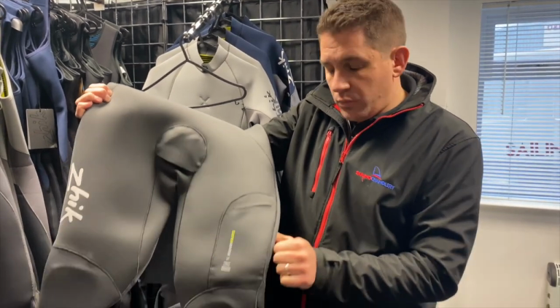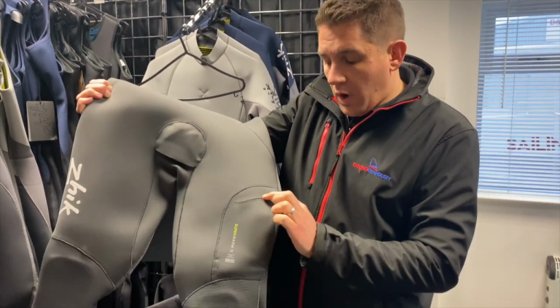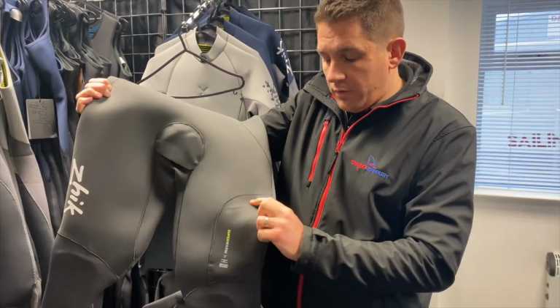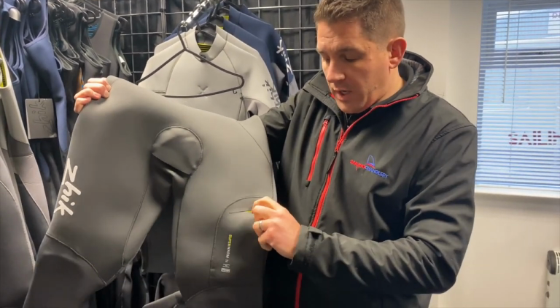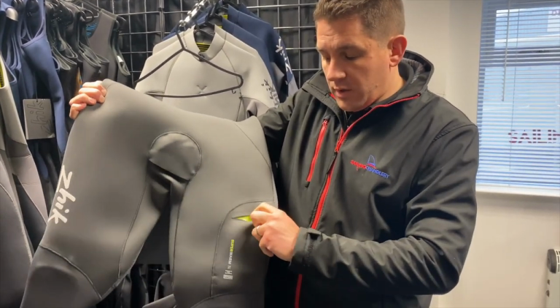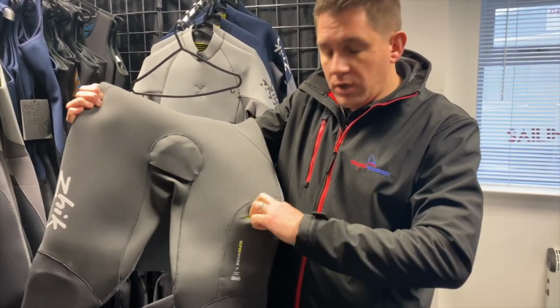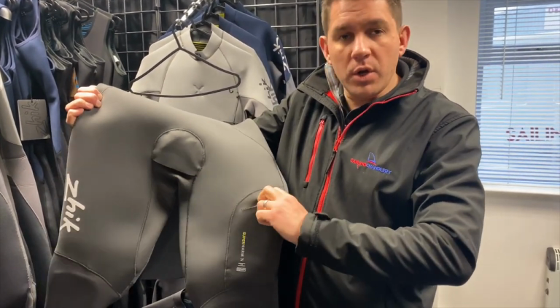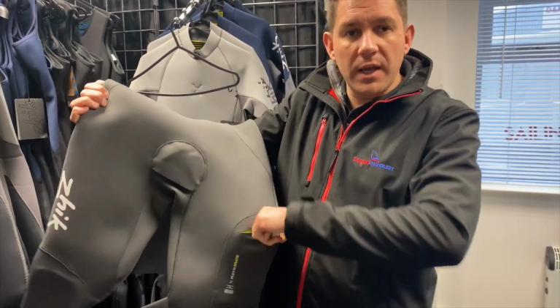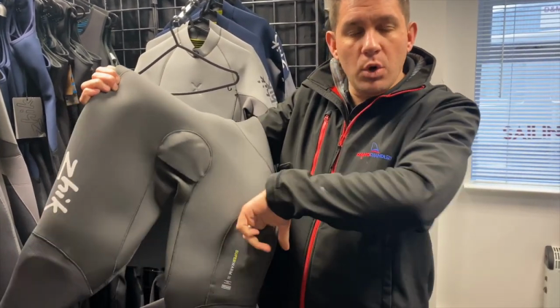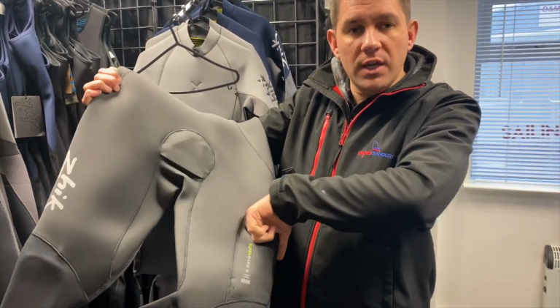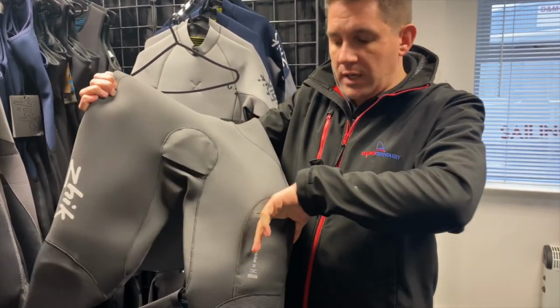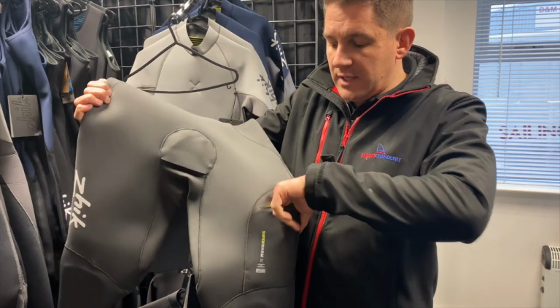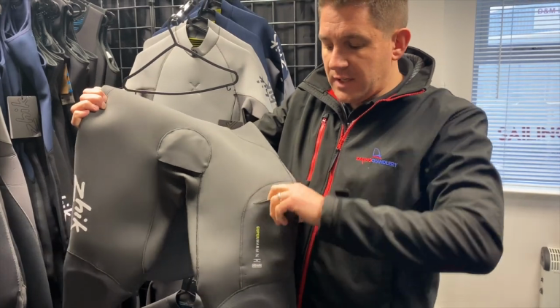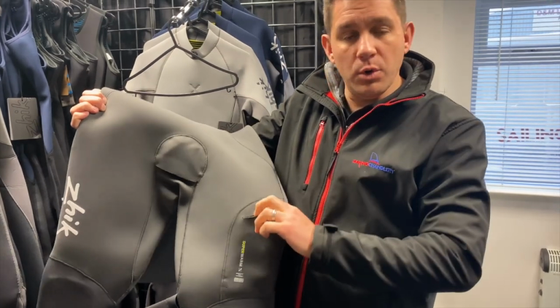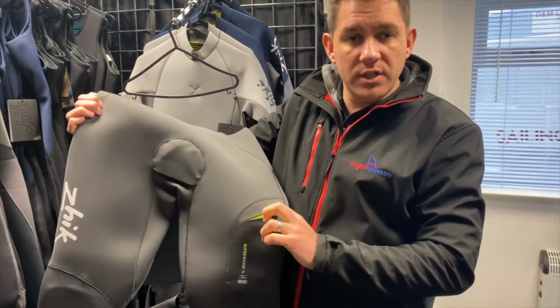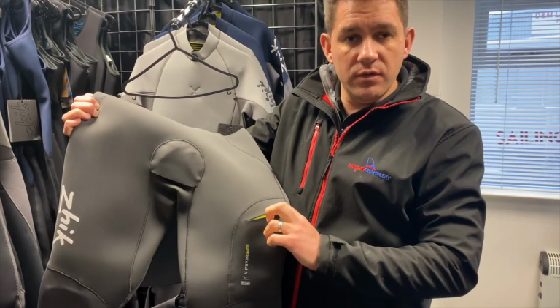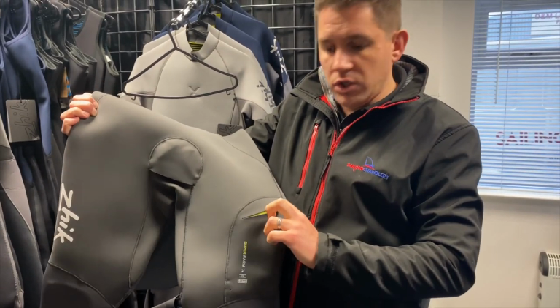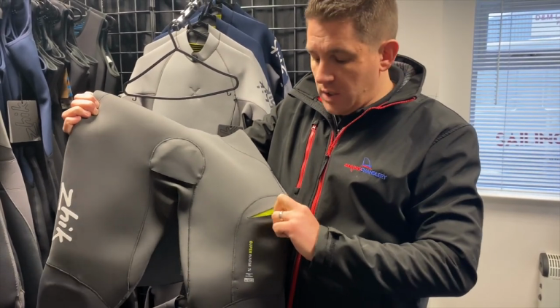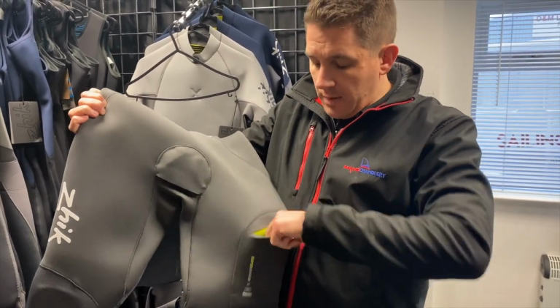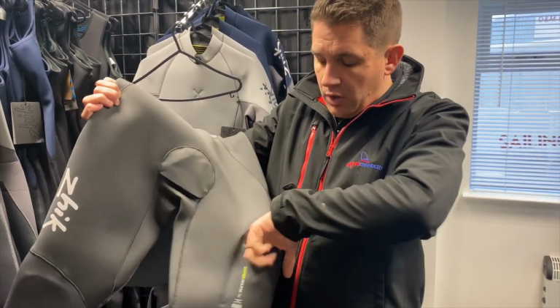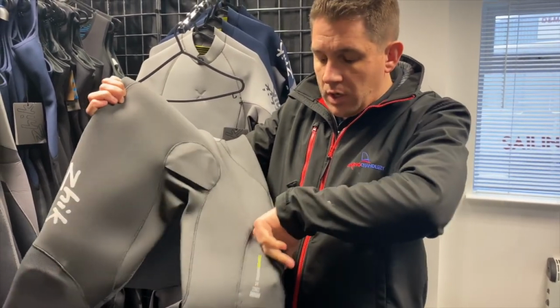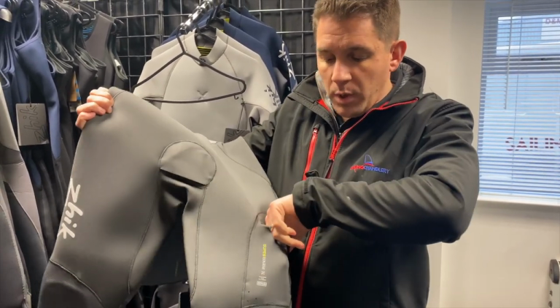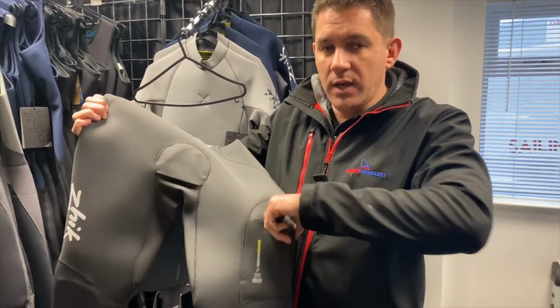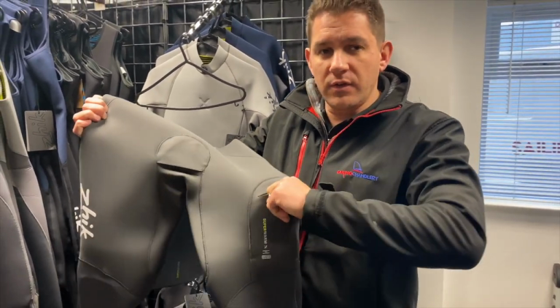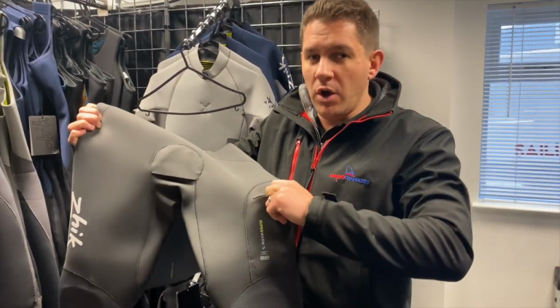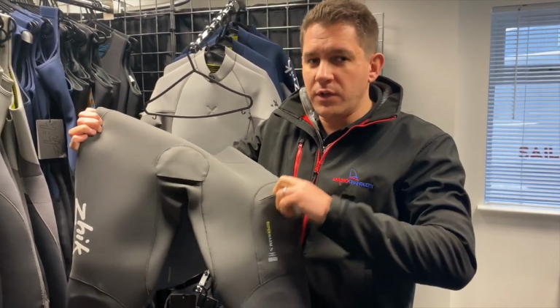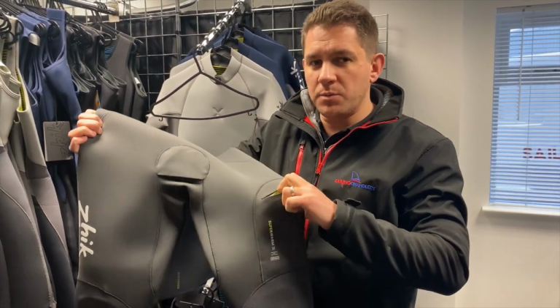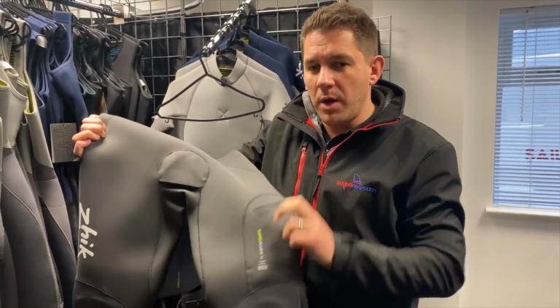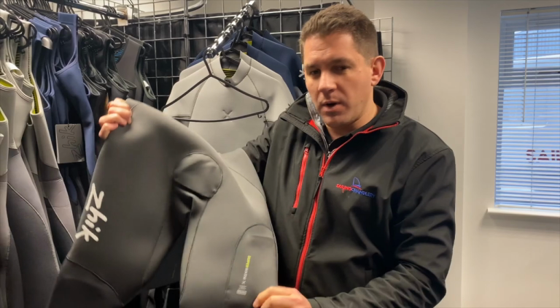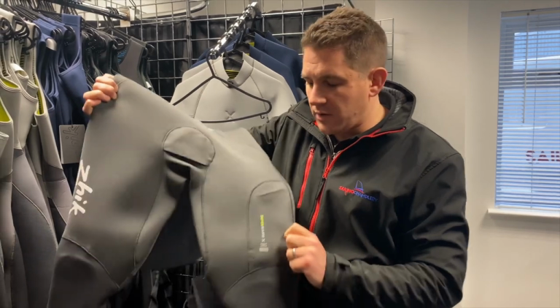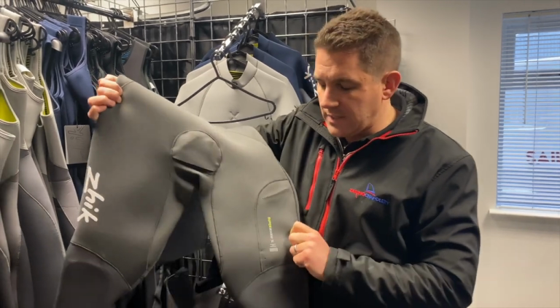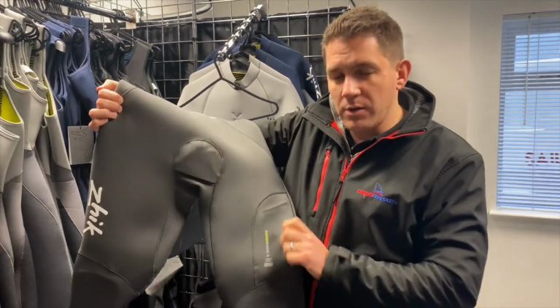You've also got a knife pocket, which is a bit more easily accessible on this new version, and it's a nice large pocket. If you haven't got a knife you could always put a Milky Bar in there as an added bonus.